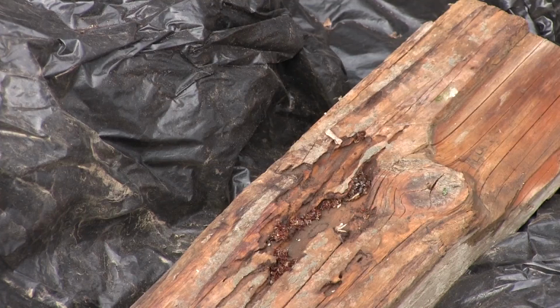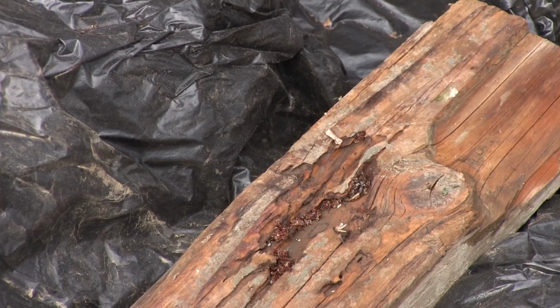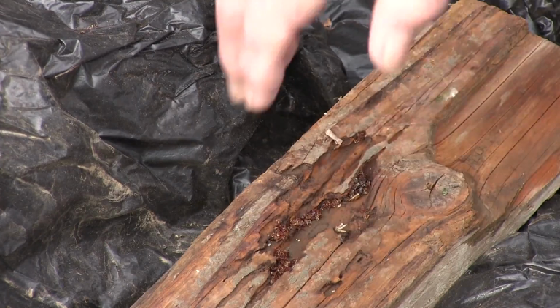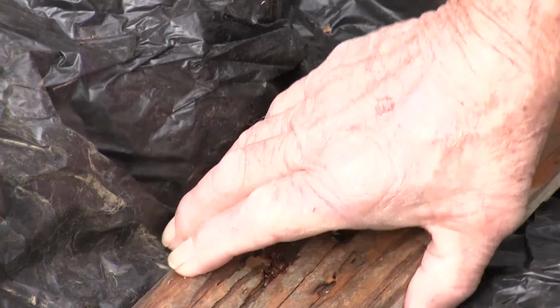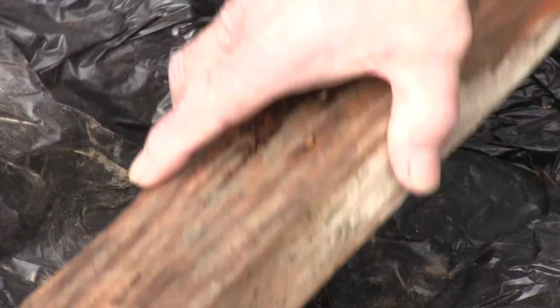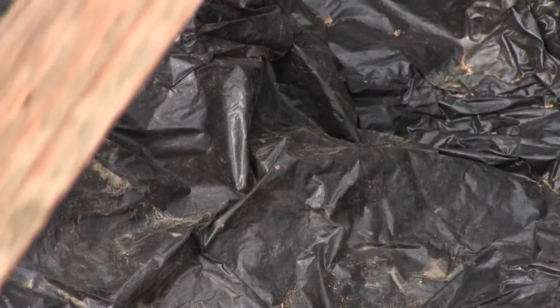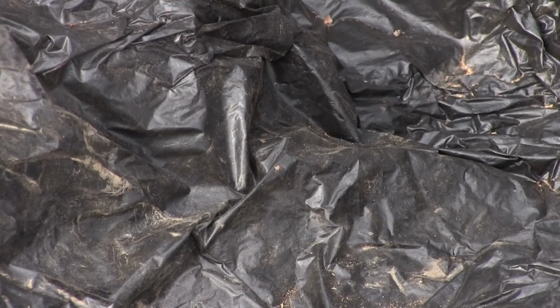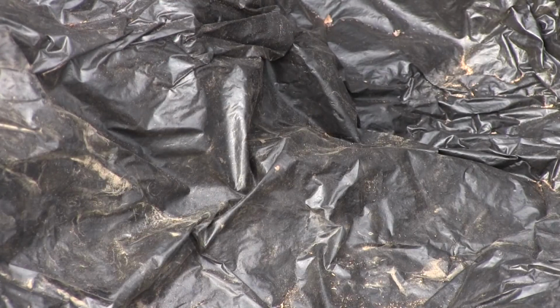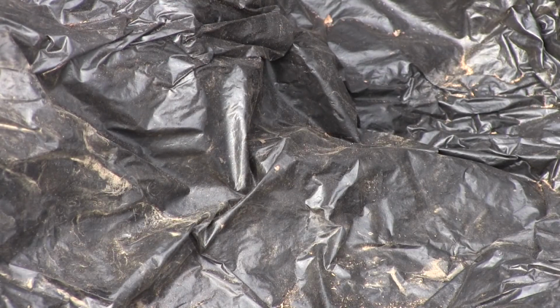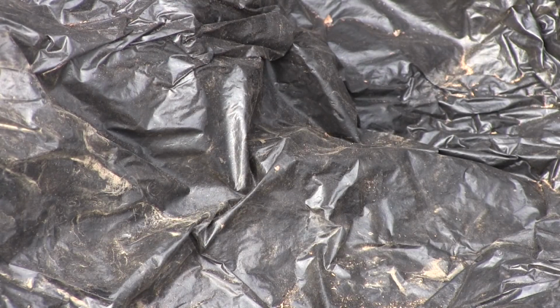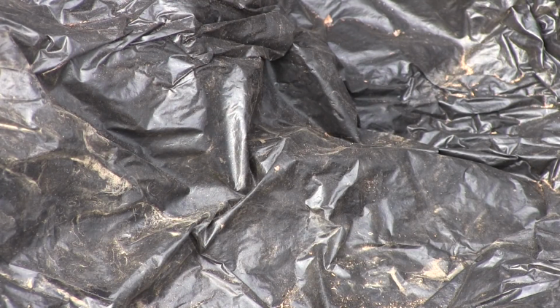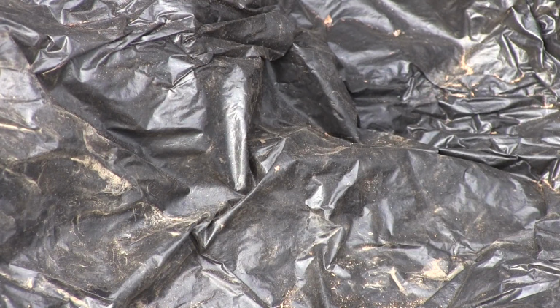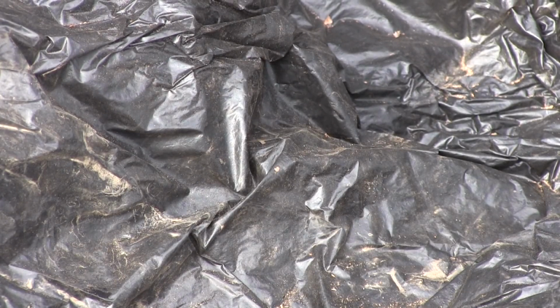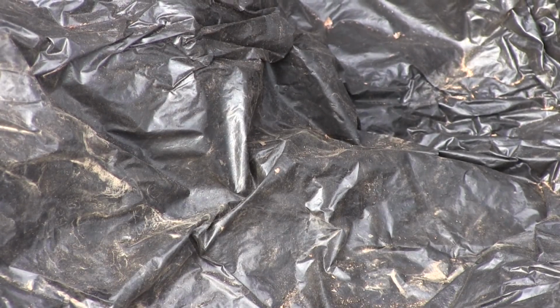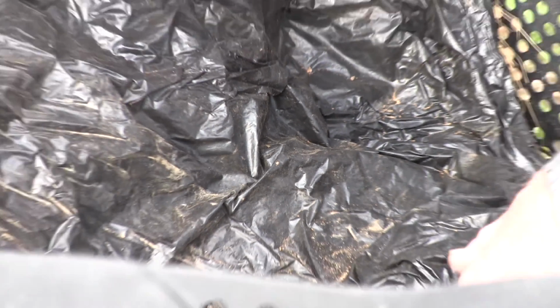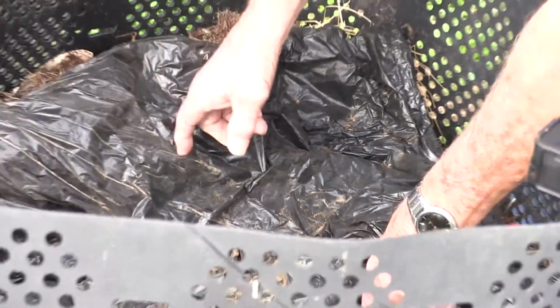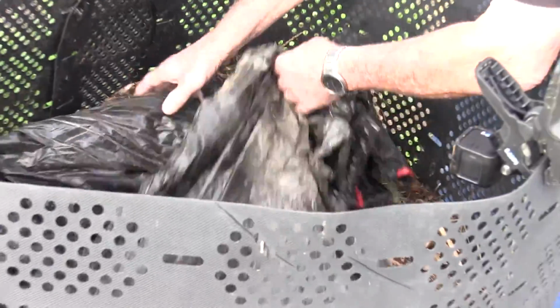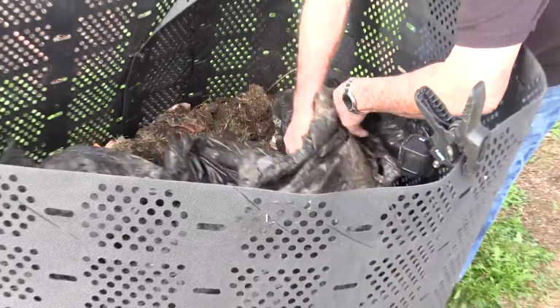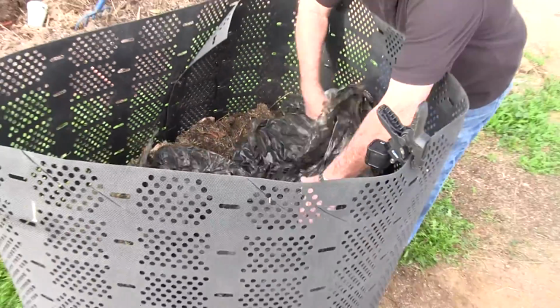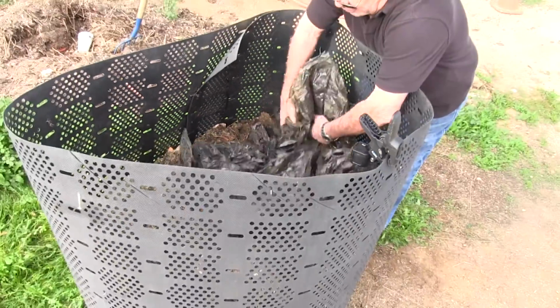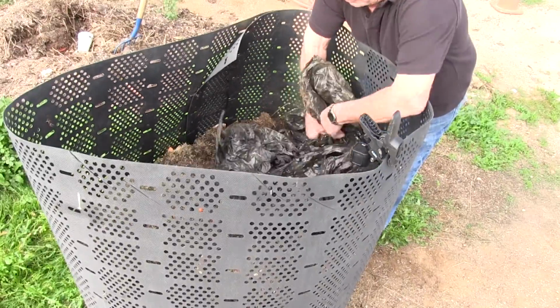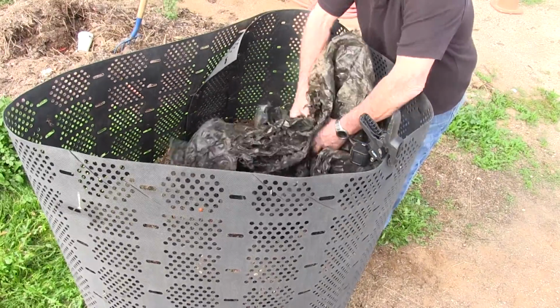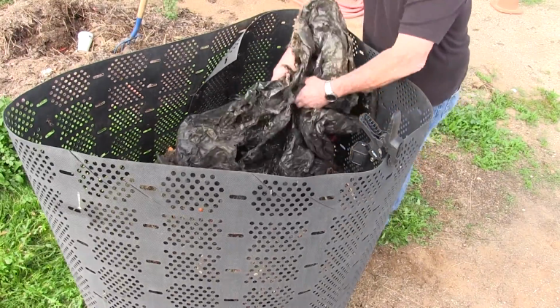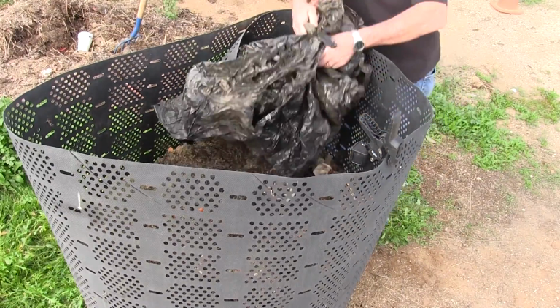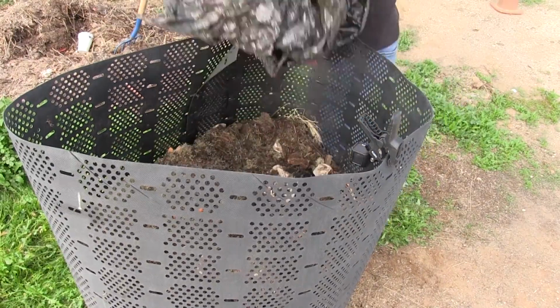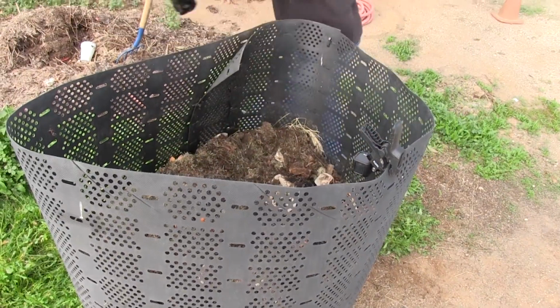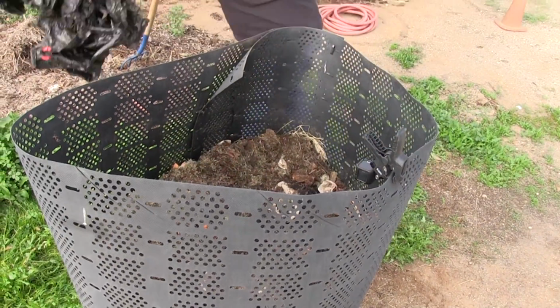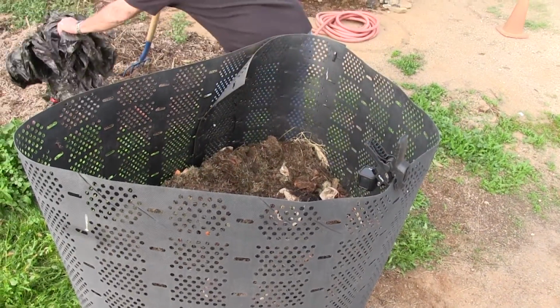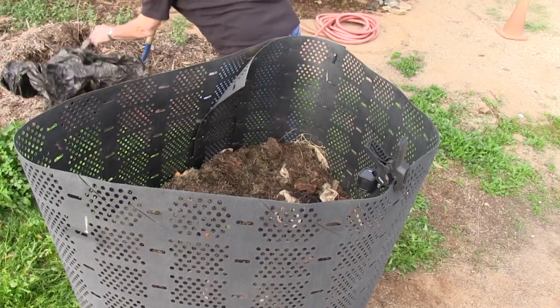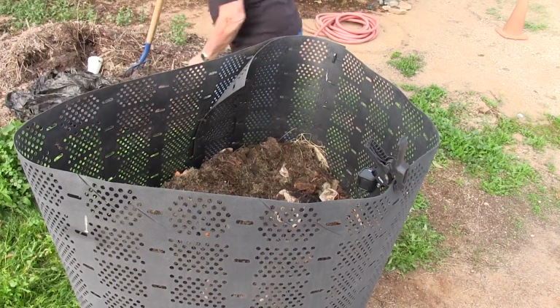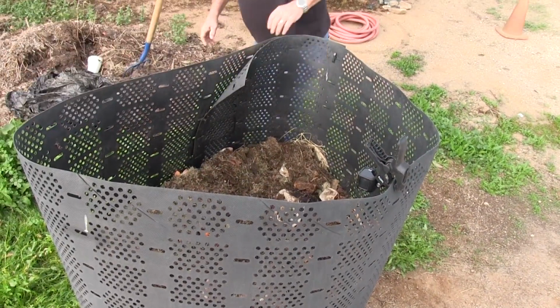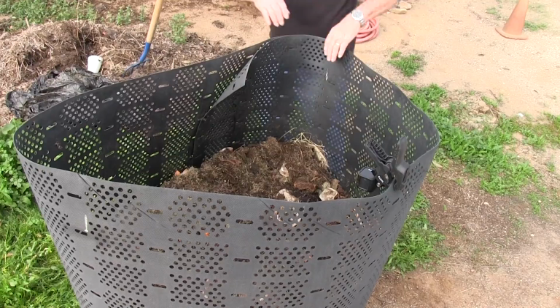To correctly turn your compost pile, start by removing the weight and whatever cover you're using — a black plastic bag, piece of remnant carpet, cardboard, or newspaper. In our case, a black plastic bag.